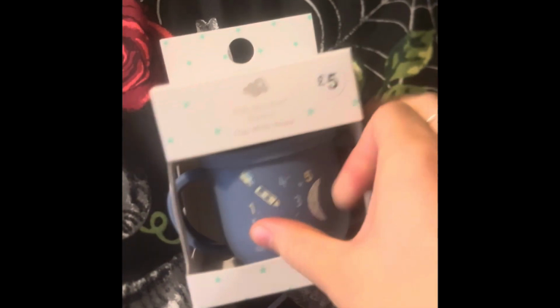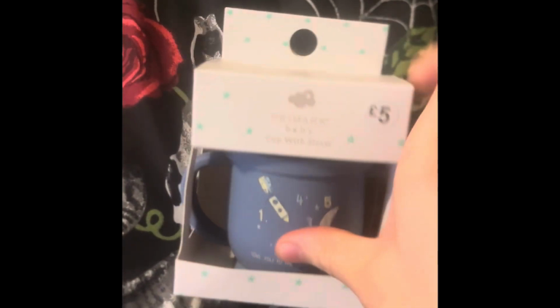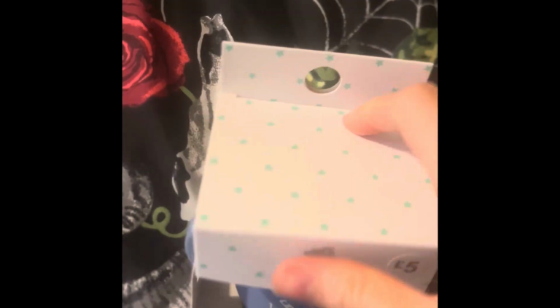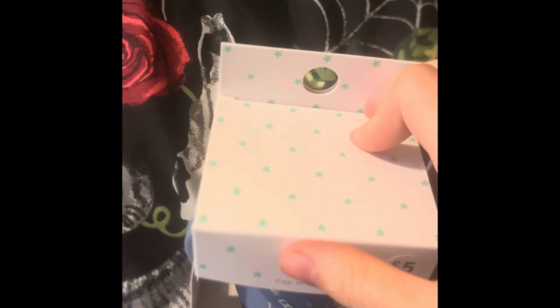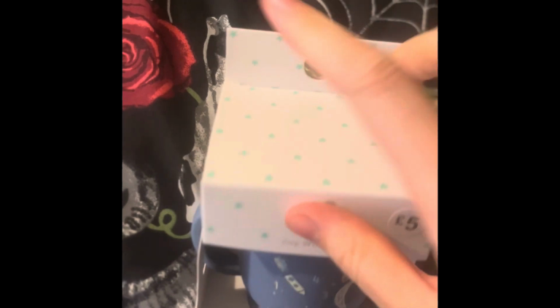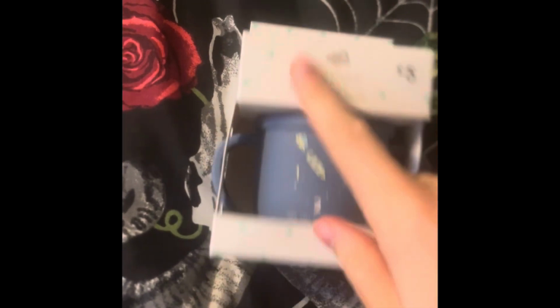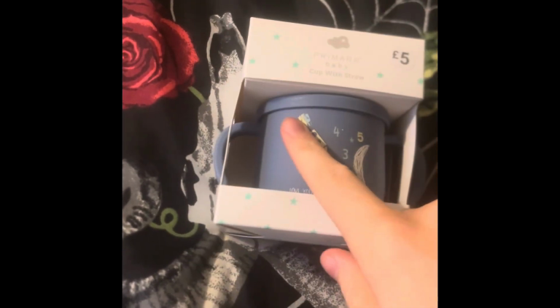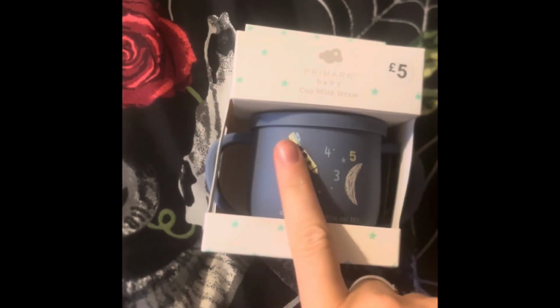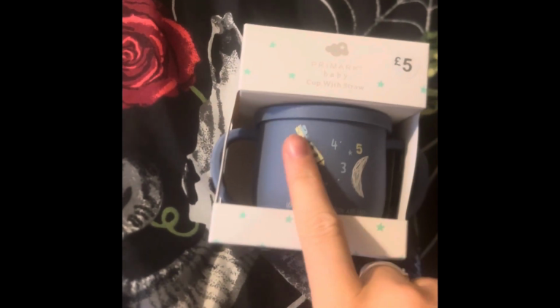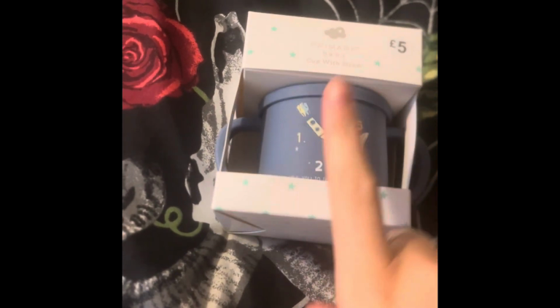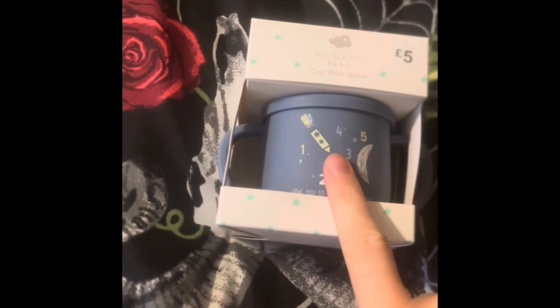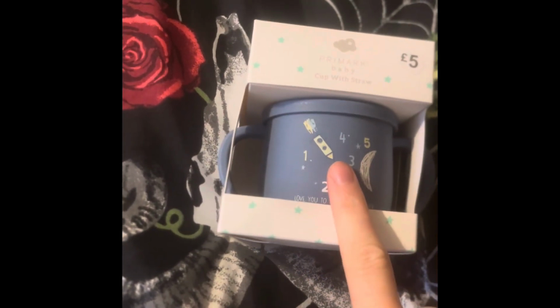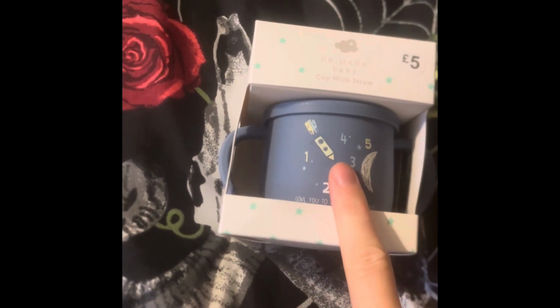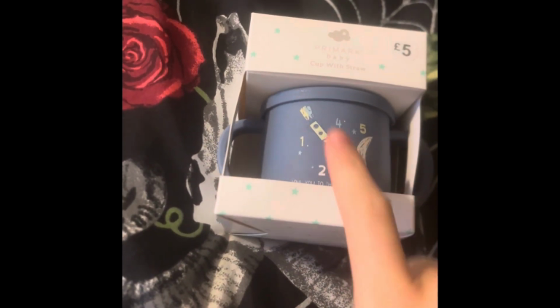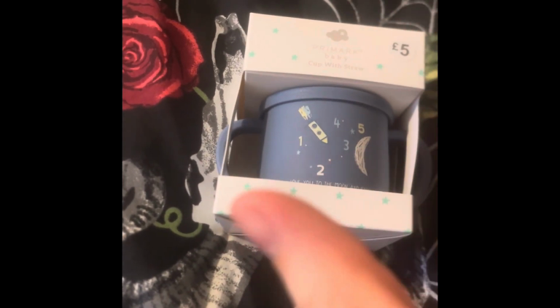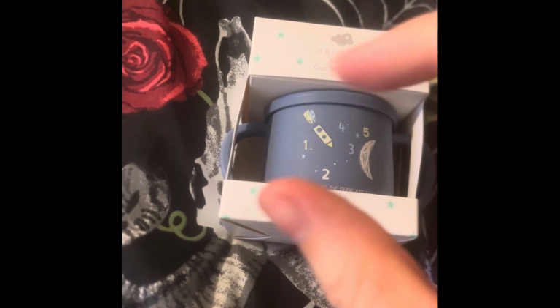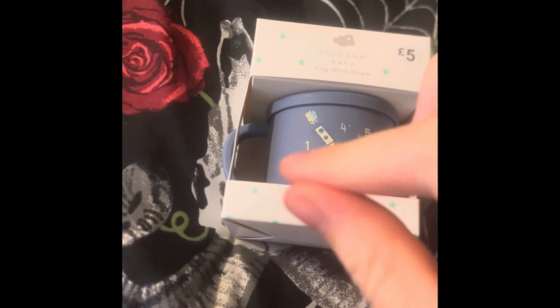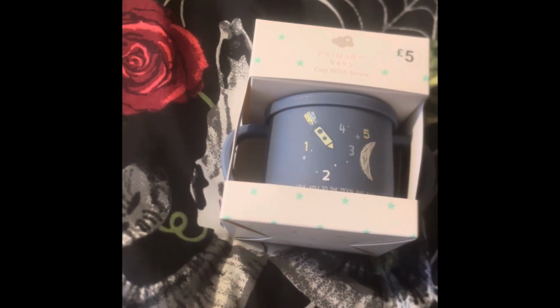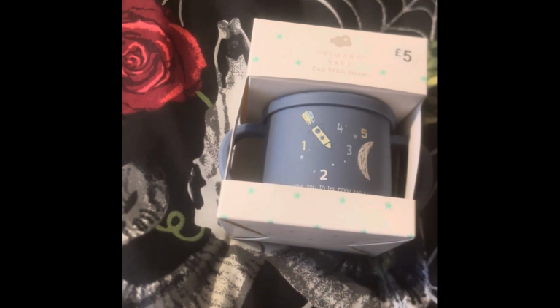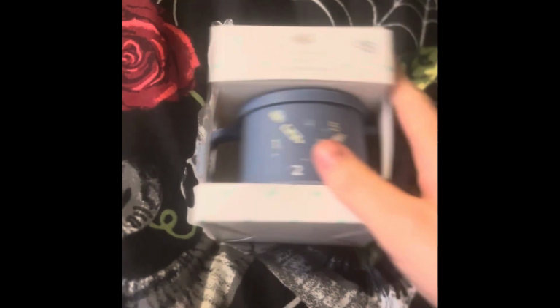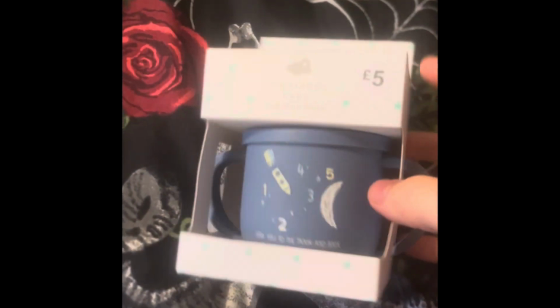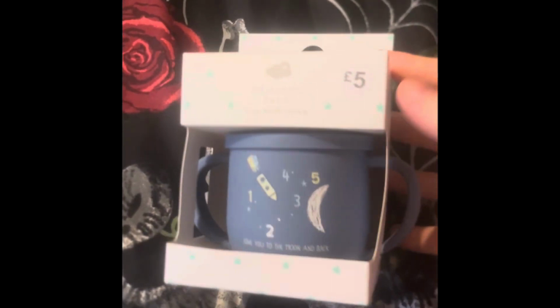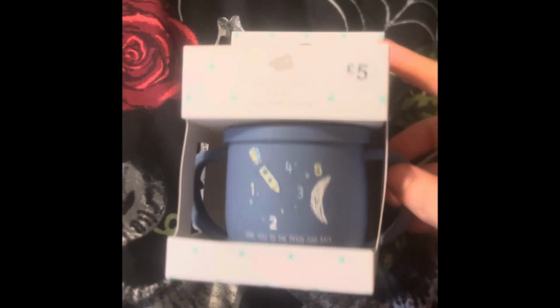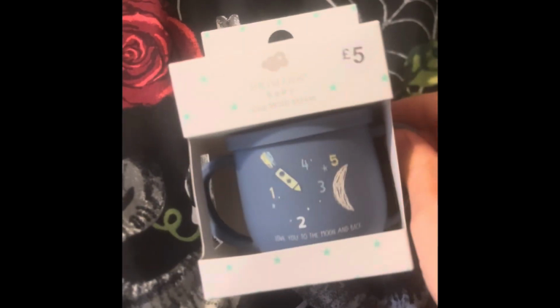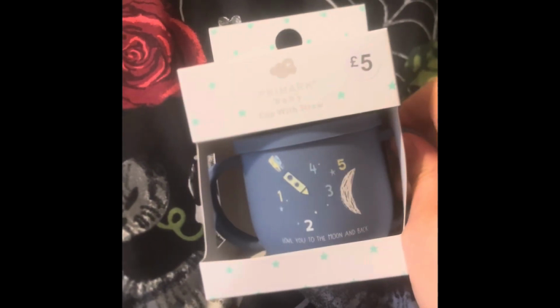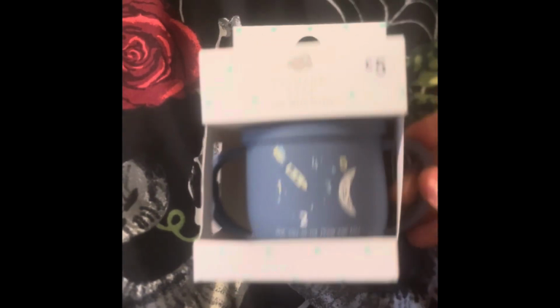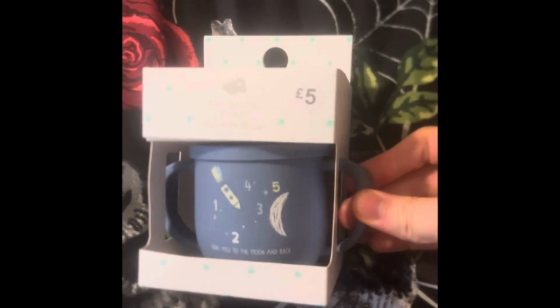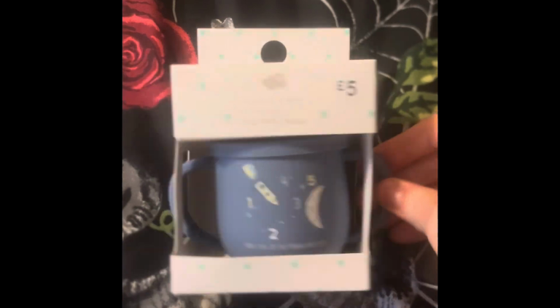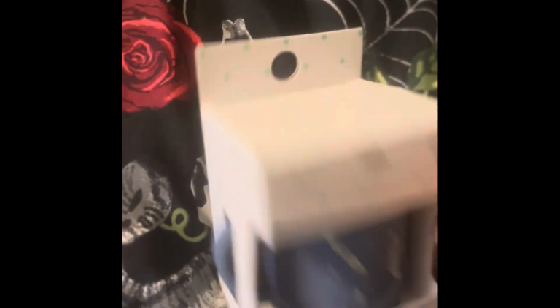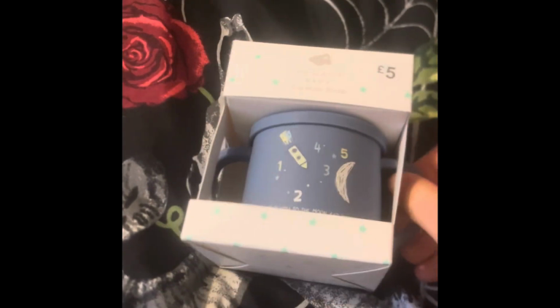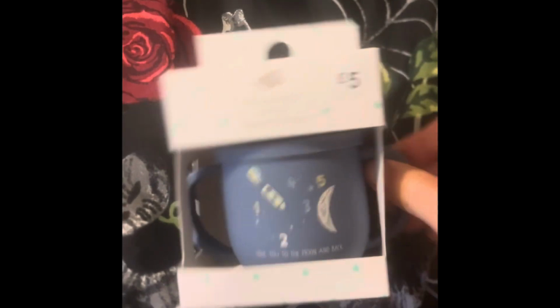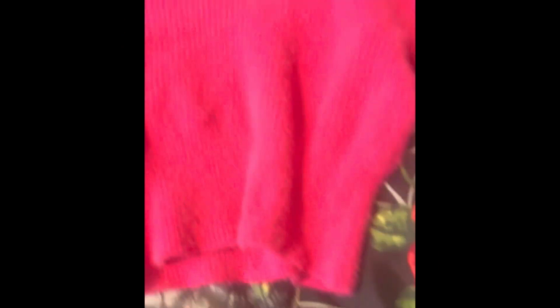We got this for my daughter because we're trying to get her off the baby bottles. This is meant to be five pounds but it was reduced to a pound.